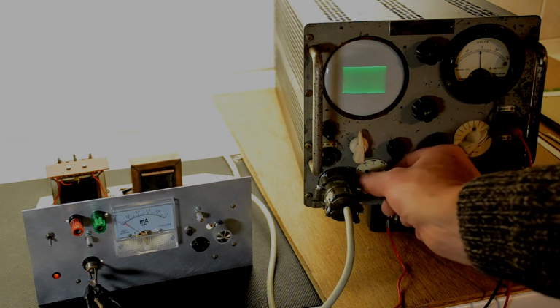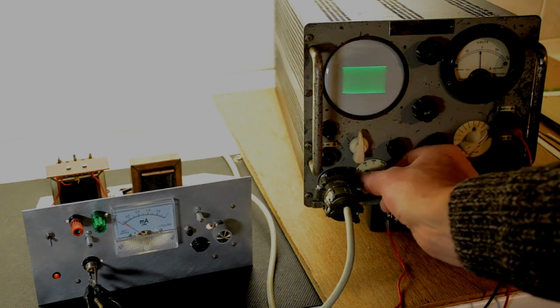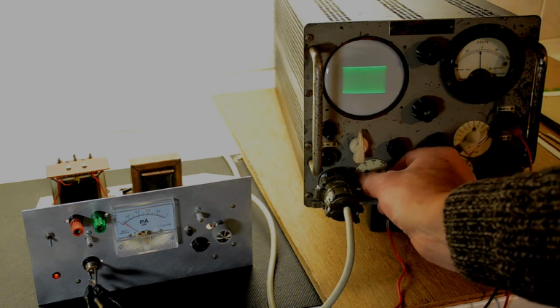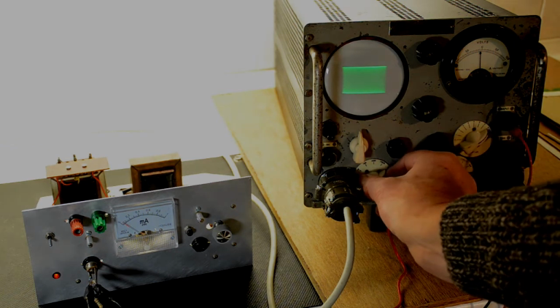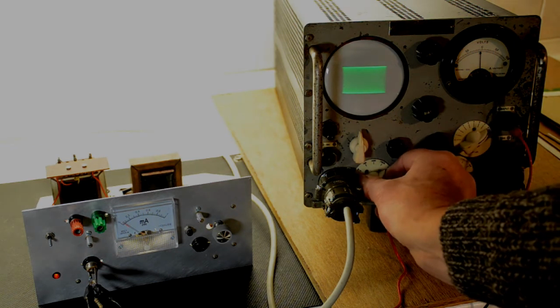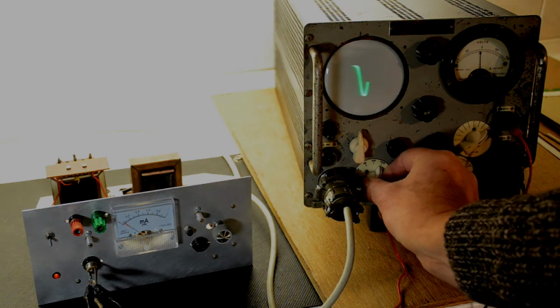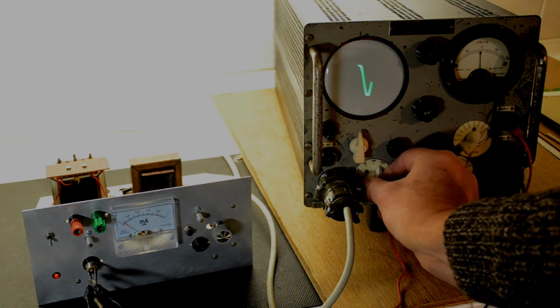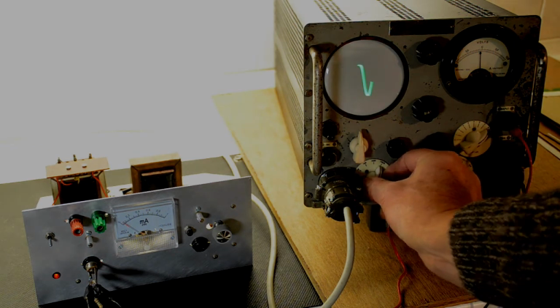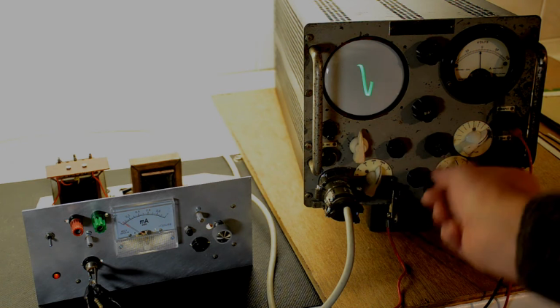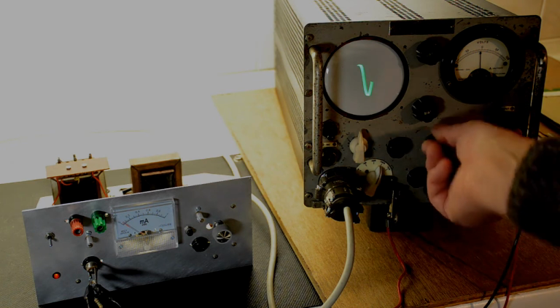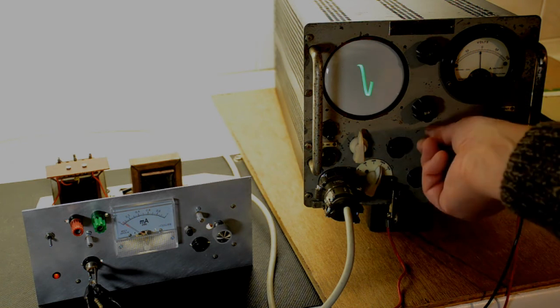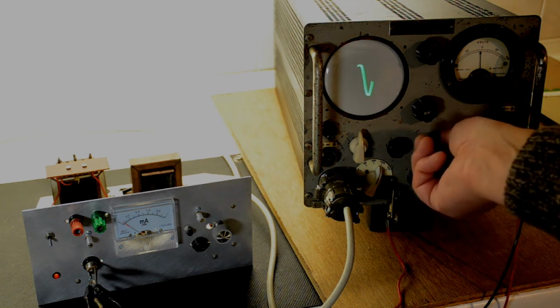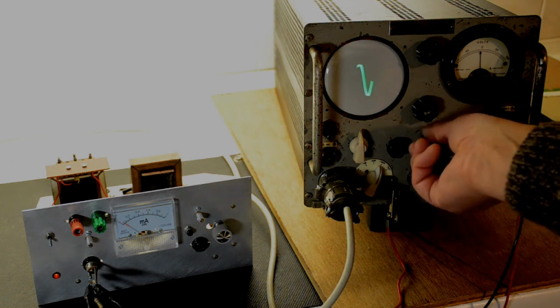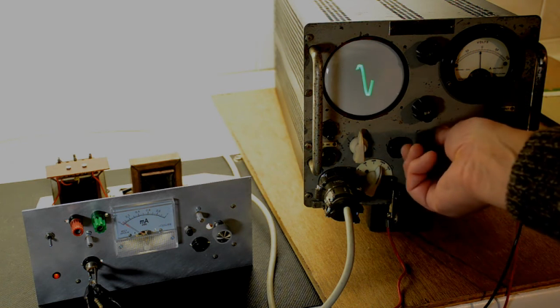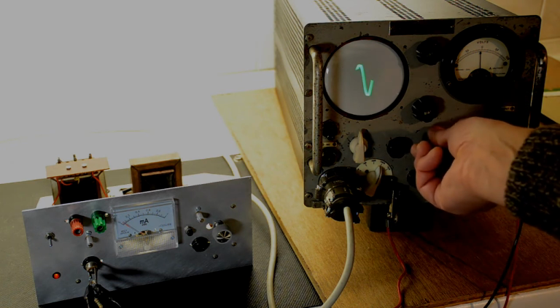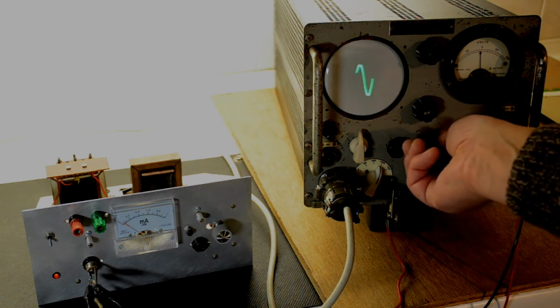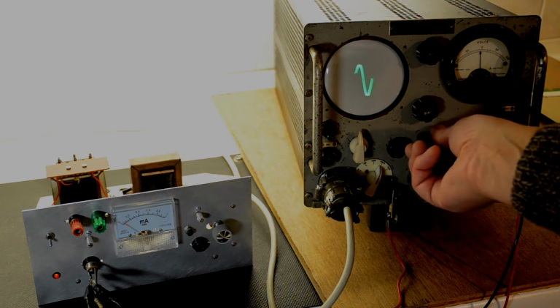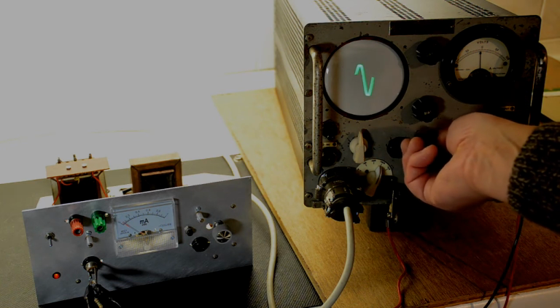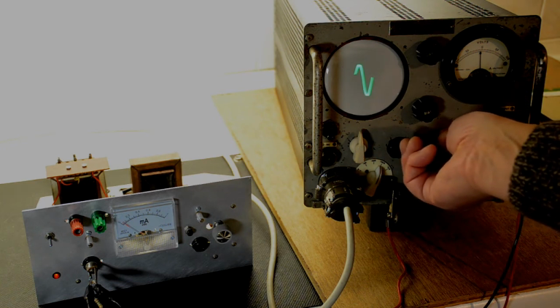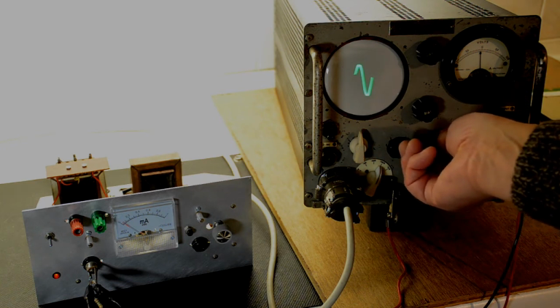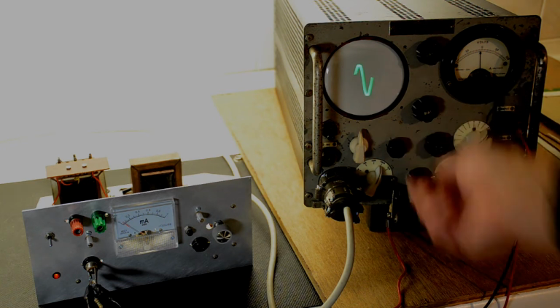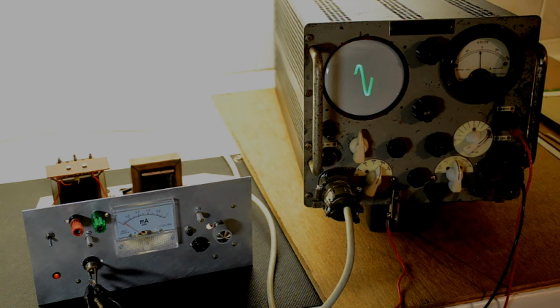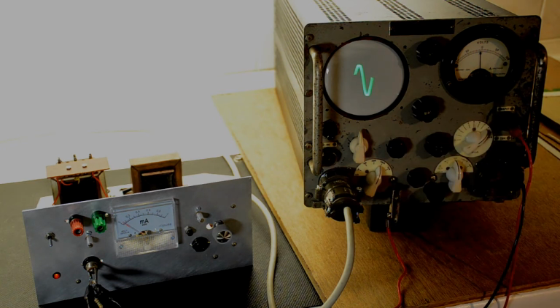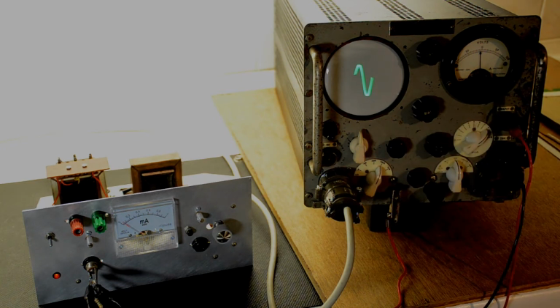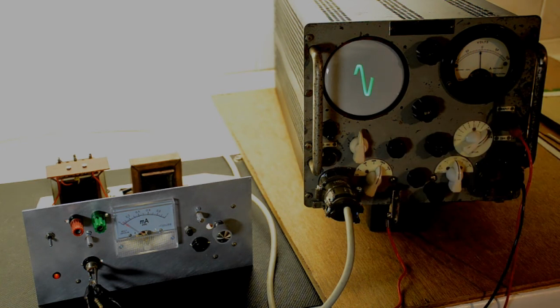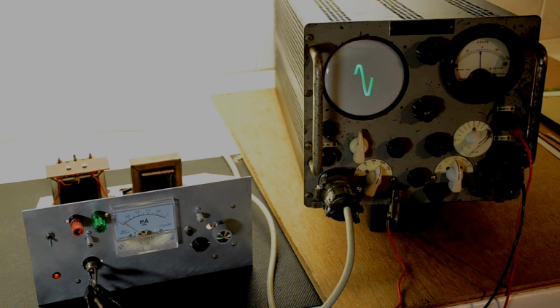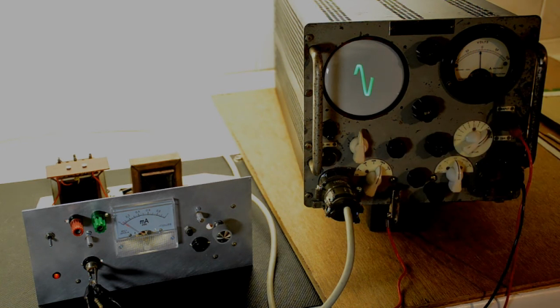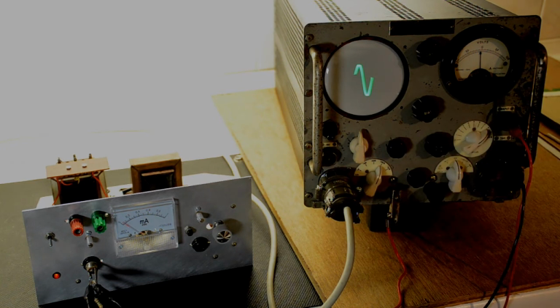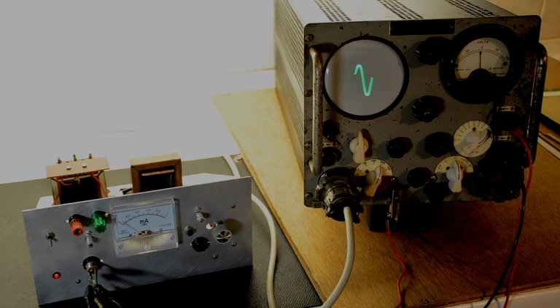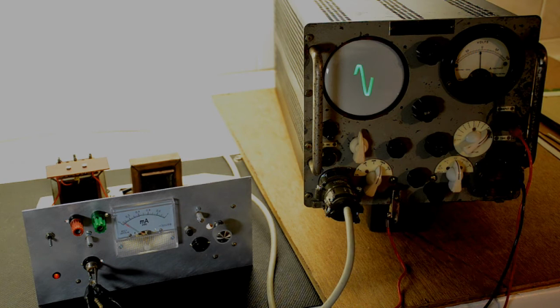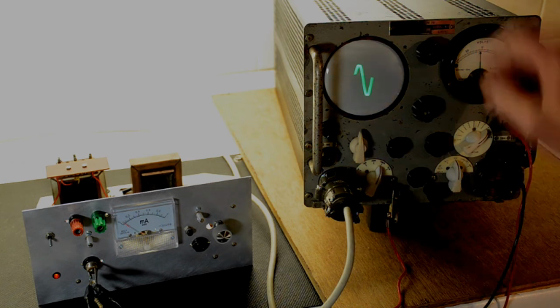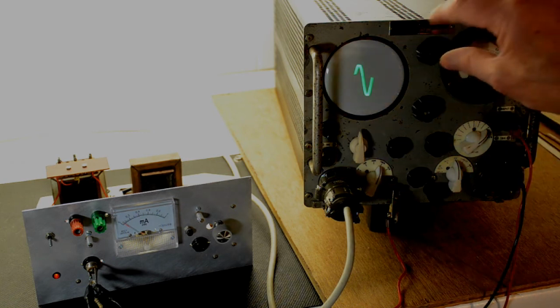Looking at a single cycle — it's not too bad.